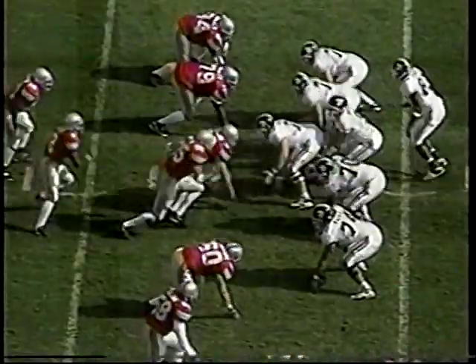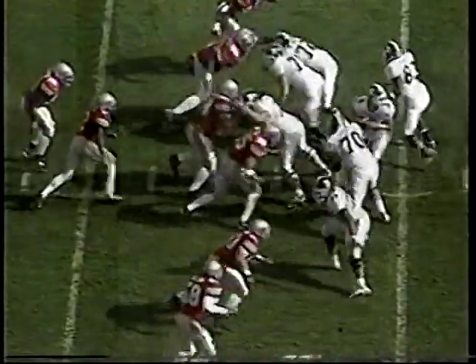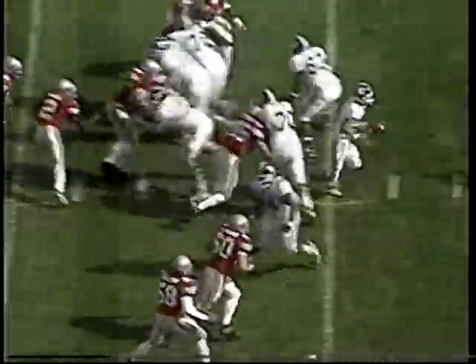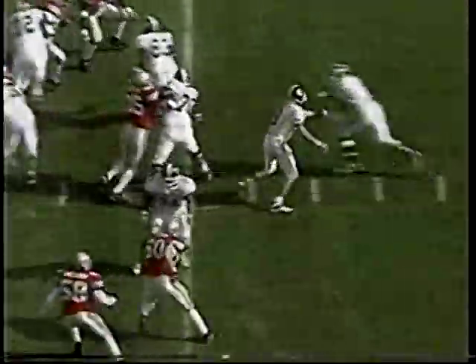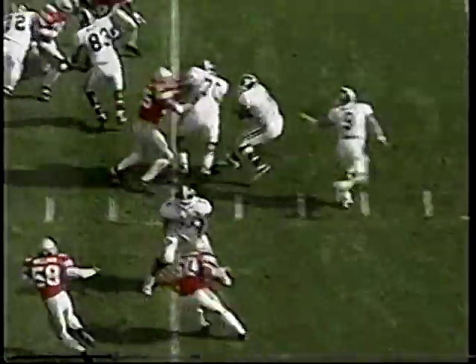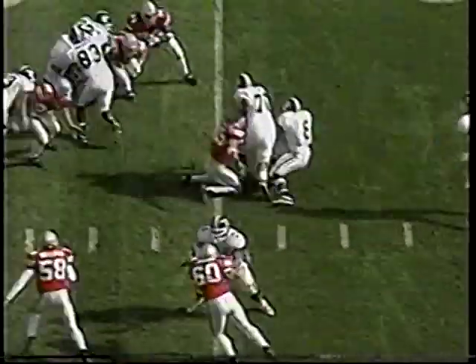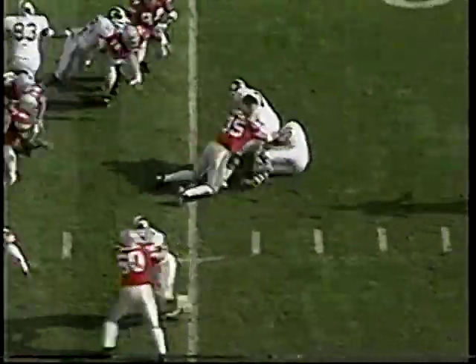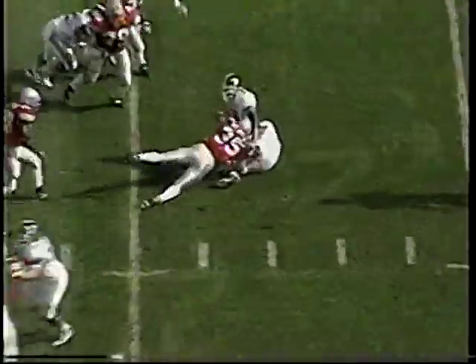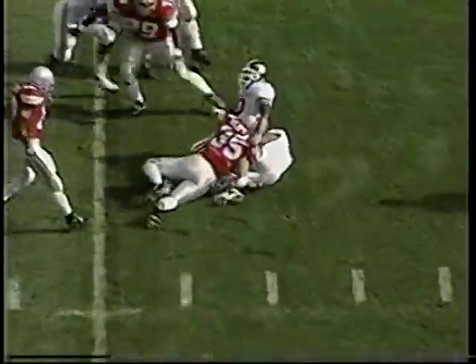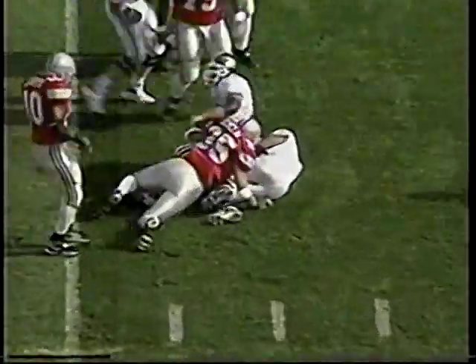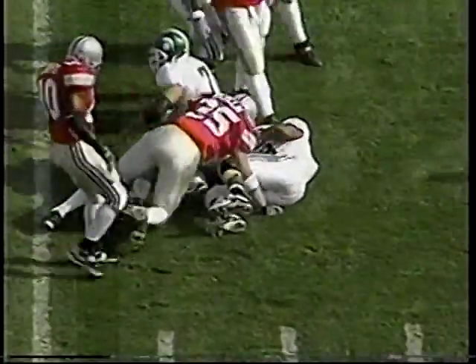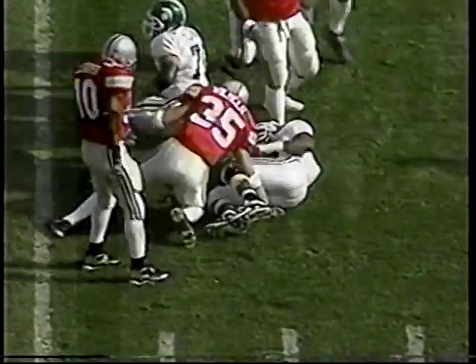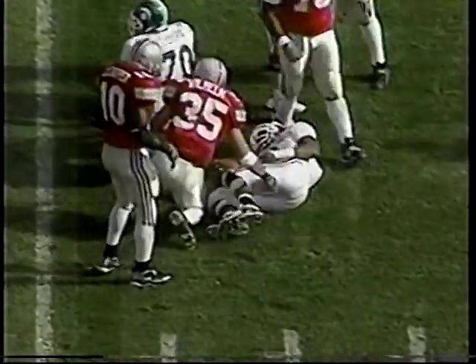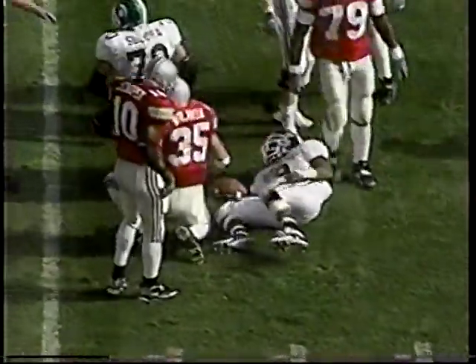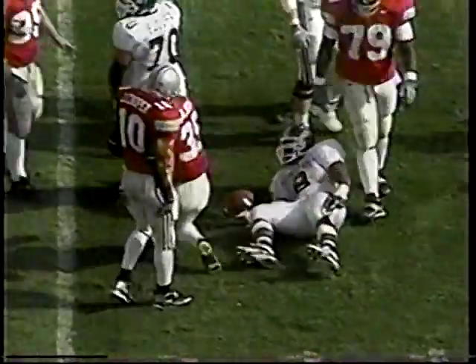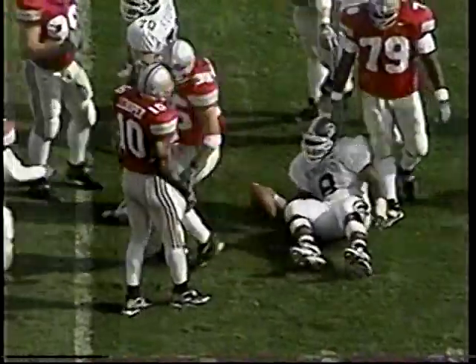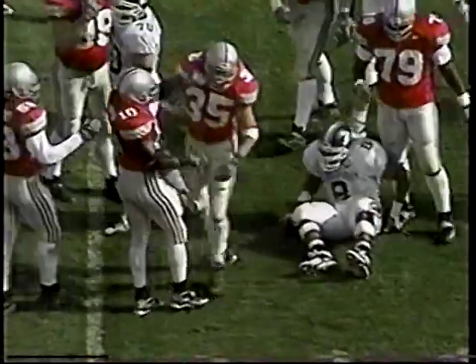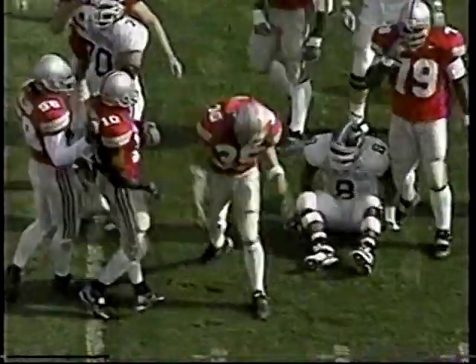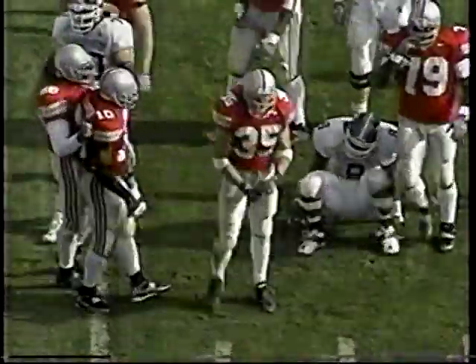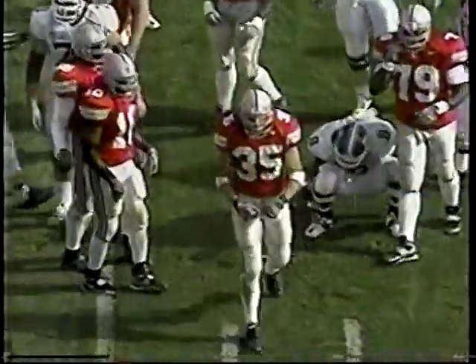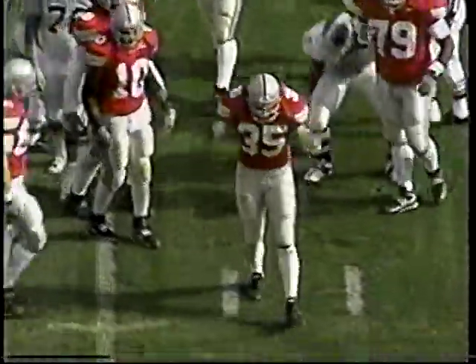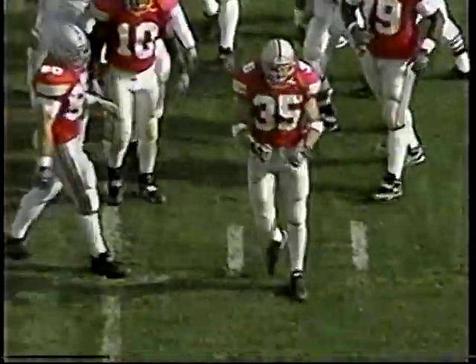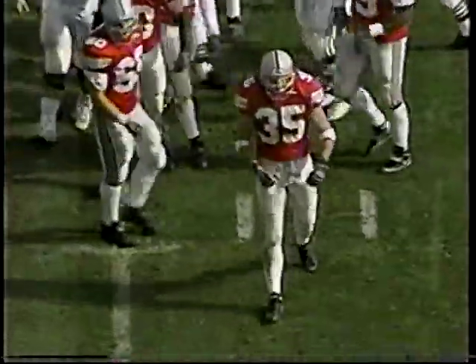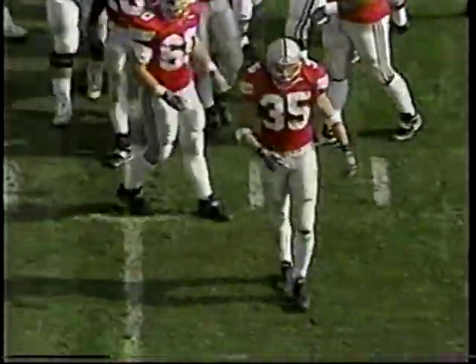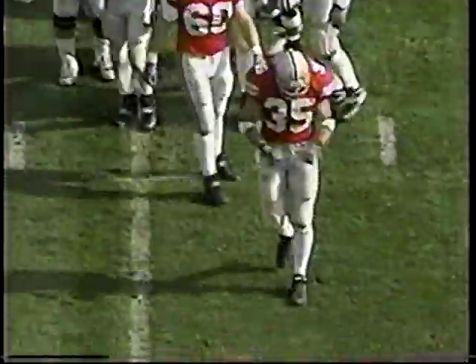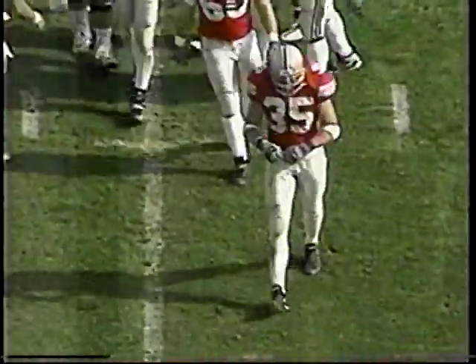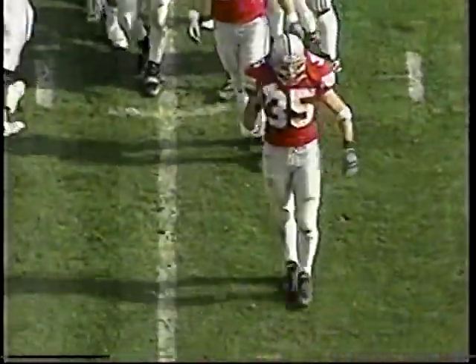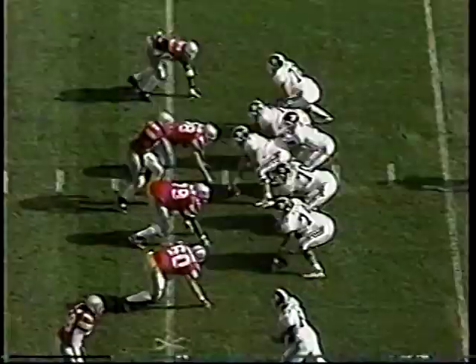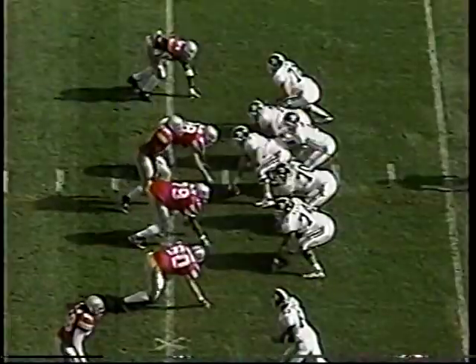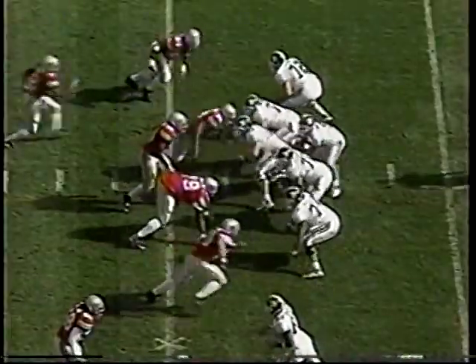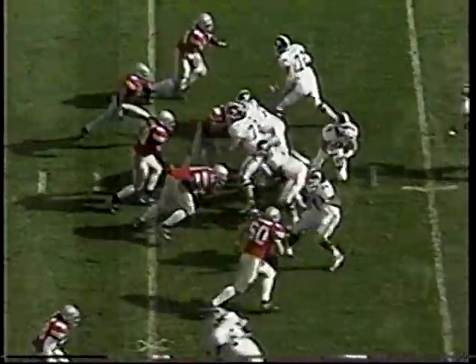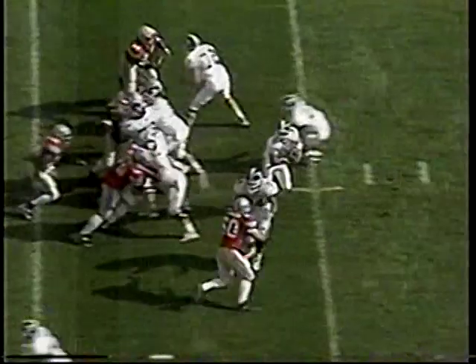Cedric Henry there with the interception and the return — out to about midfield. It's T.J. Duckett again. We stopped him there. Matt Wilhelm, number 35, our middle linebacker, settled down as the game went on — a good stop.